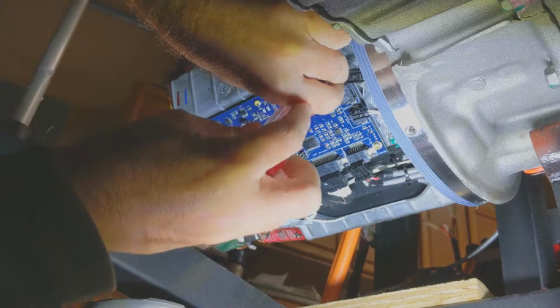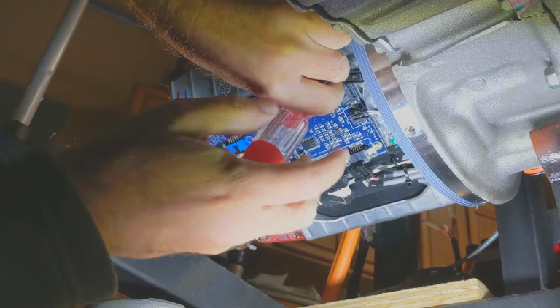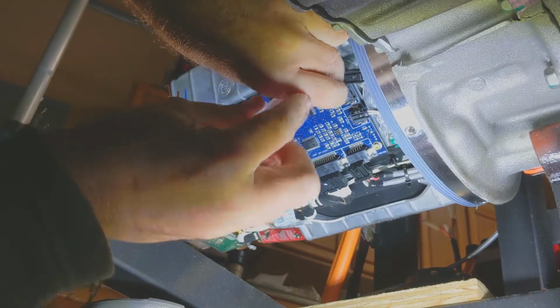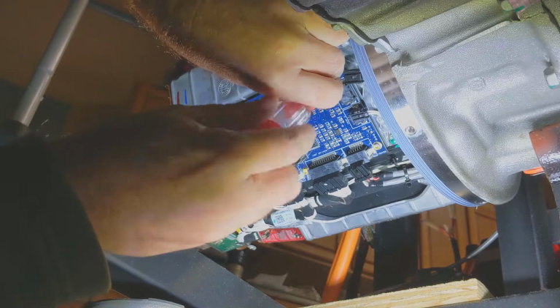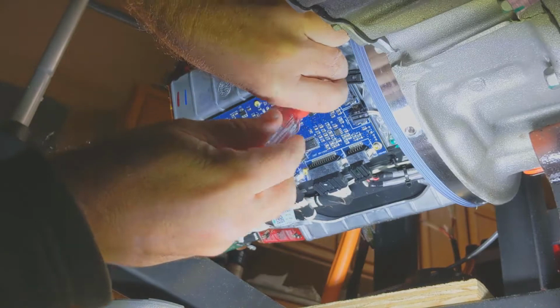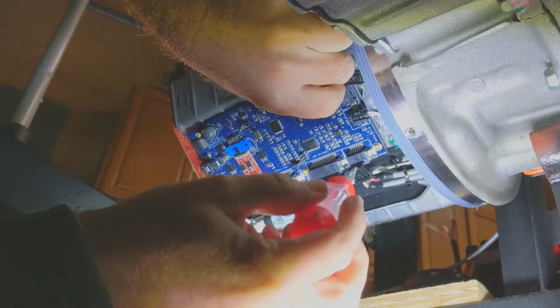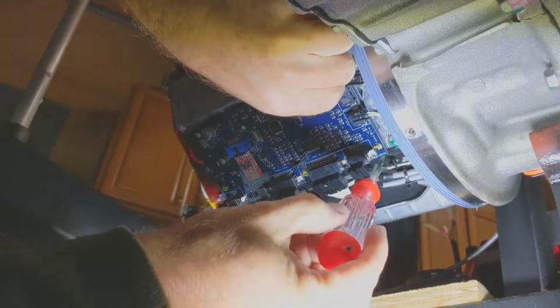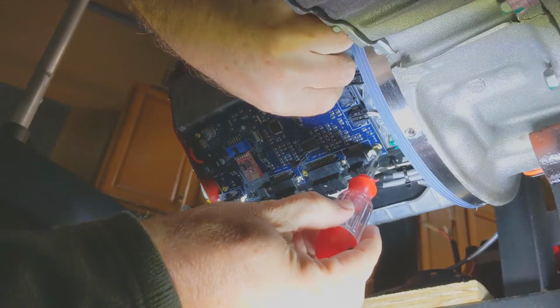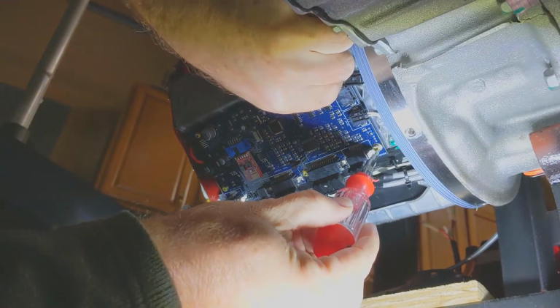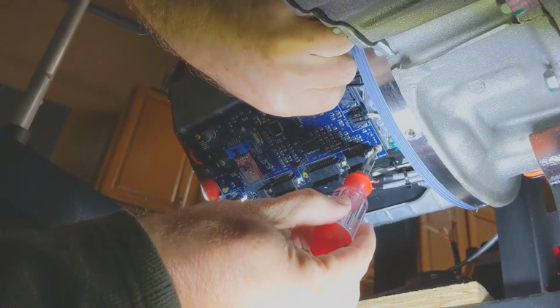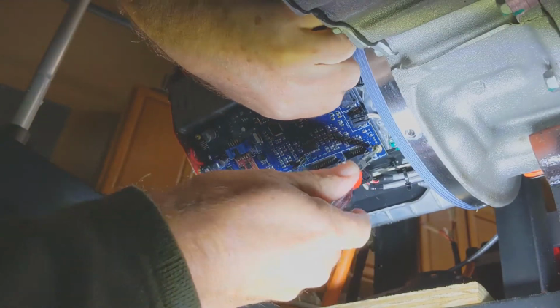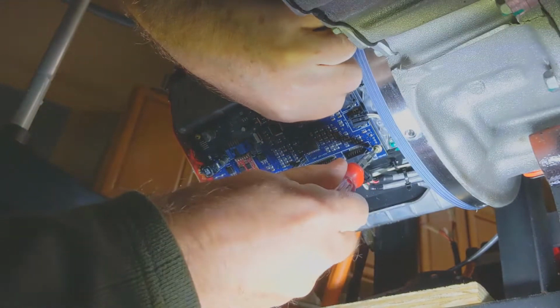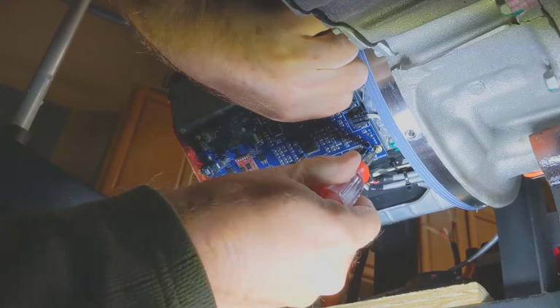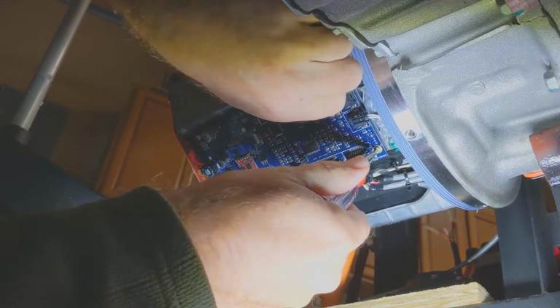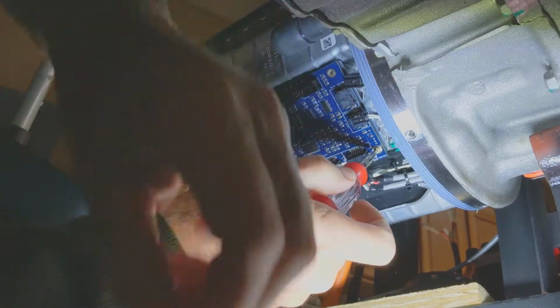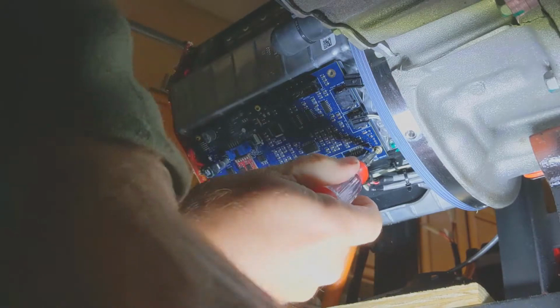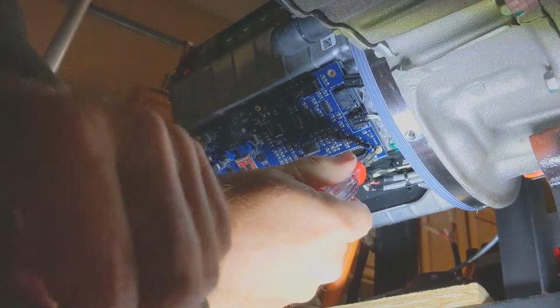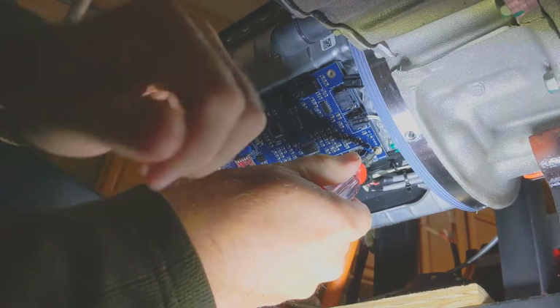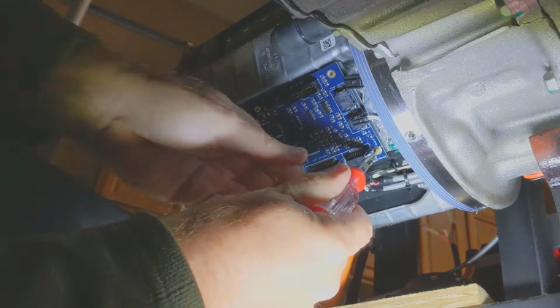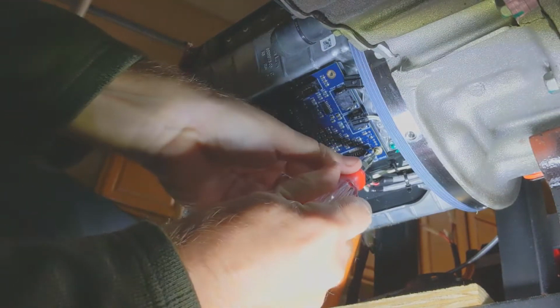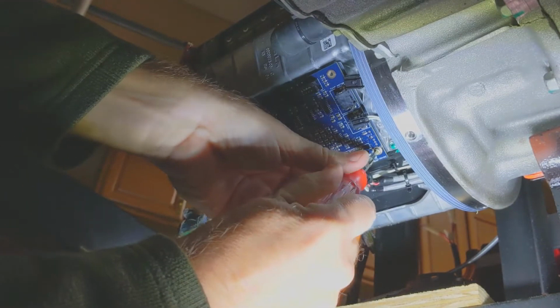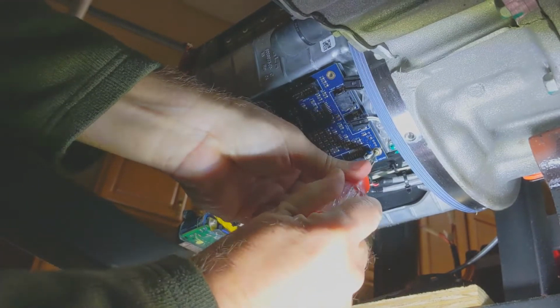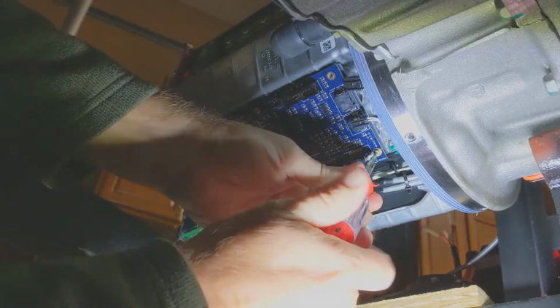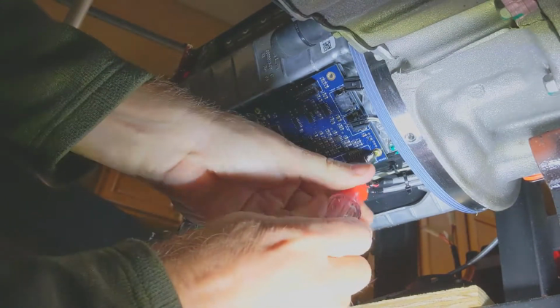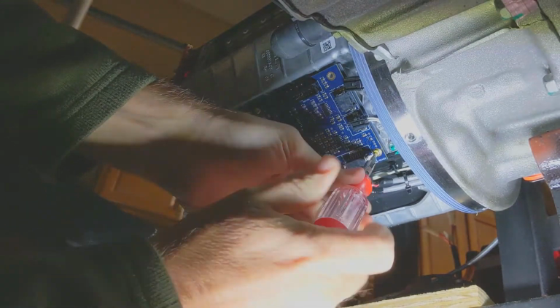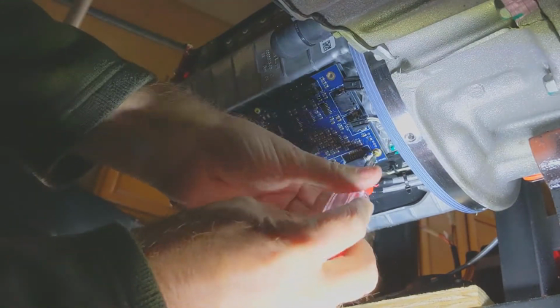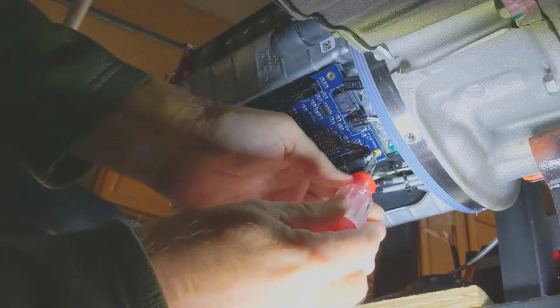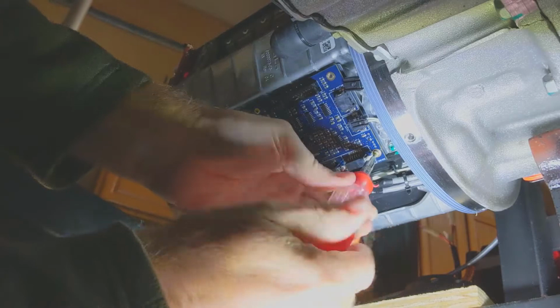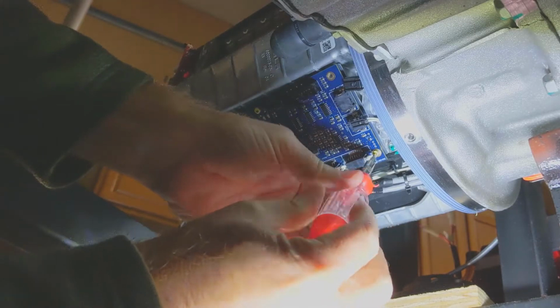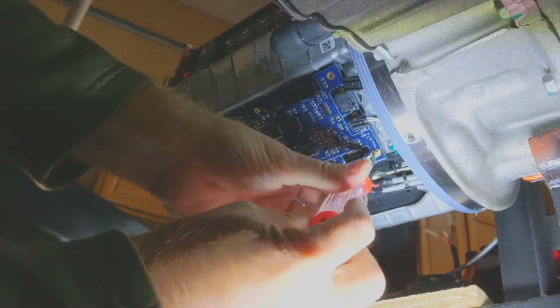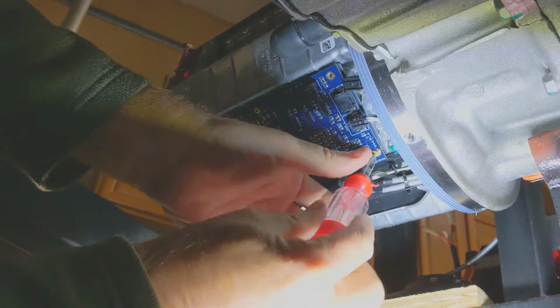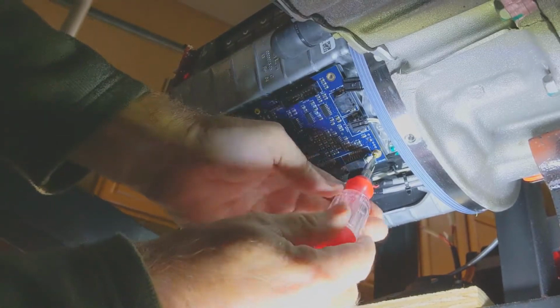Here you'll see we're removing the screws. The nice thing about working upside down is that if I were to drop a screw, it wouldn't go down deep inside the inverter — instead, it would just drop on the floor. In fact, I think I actually did that one time.